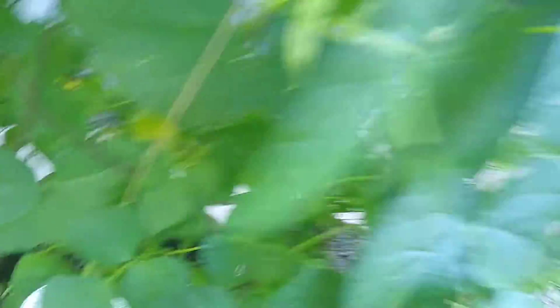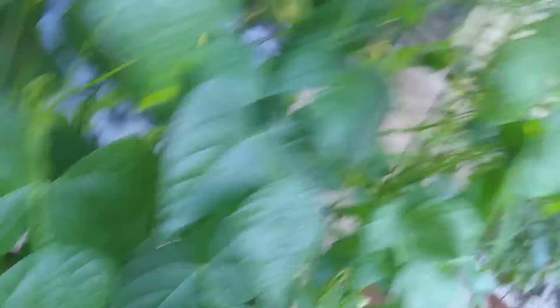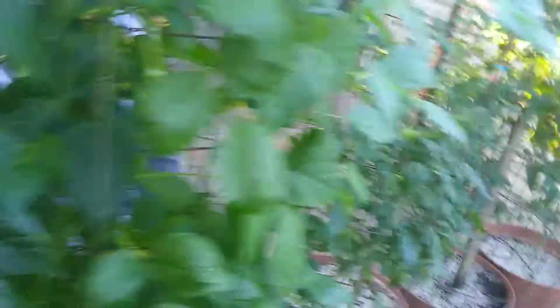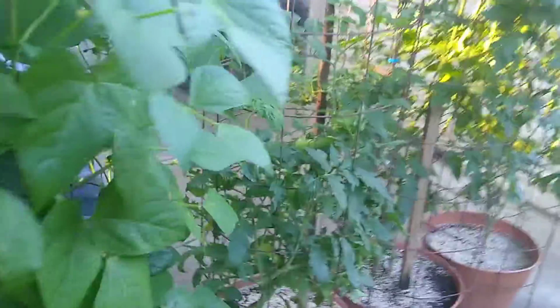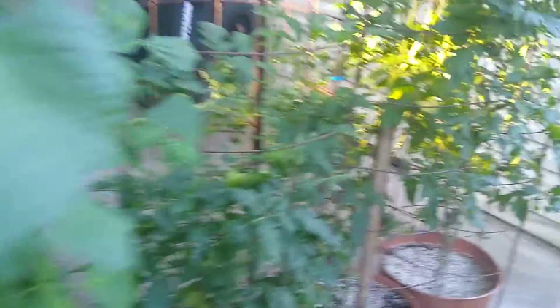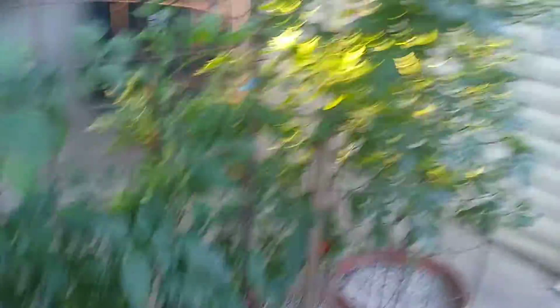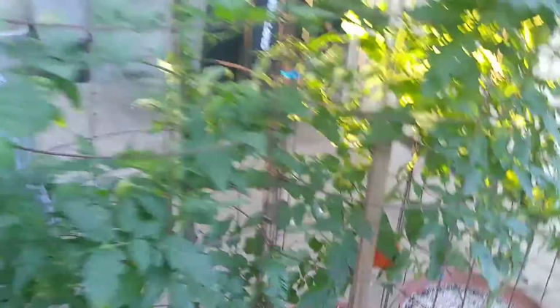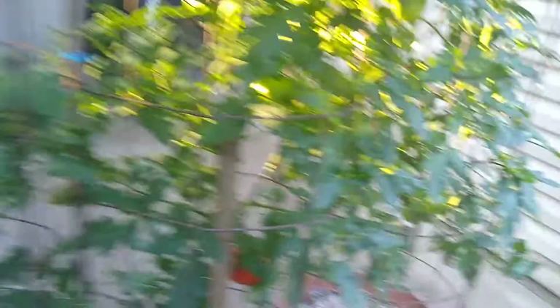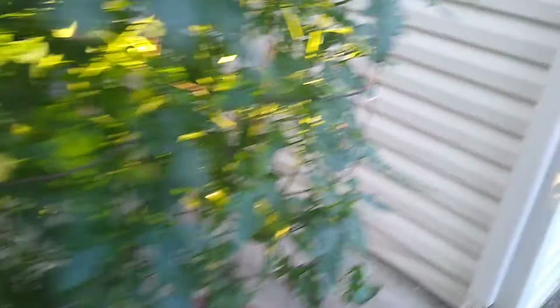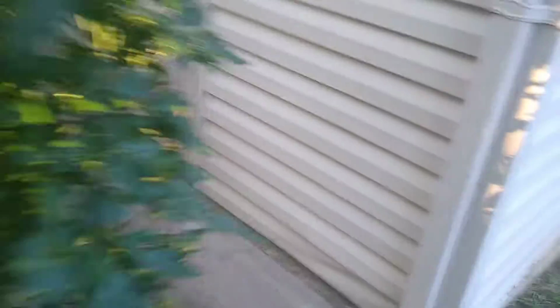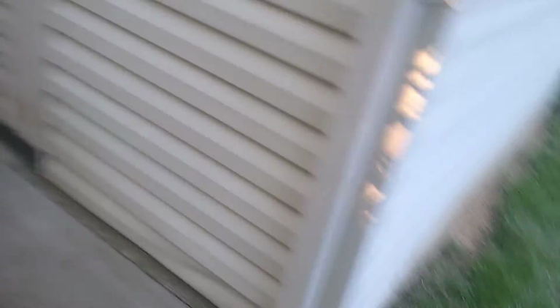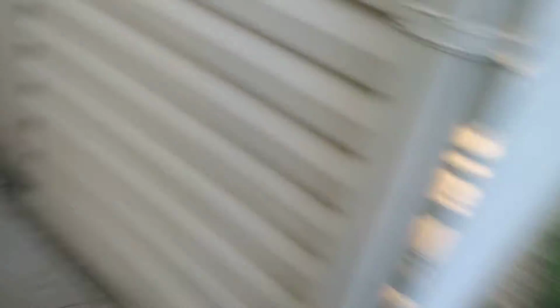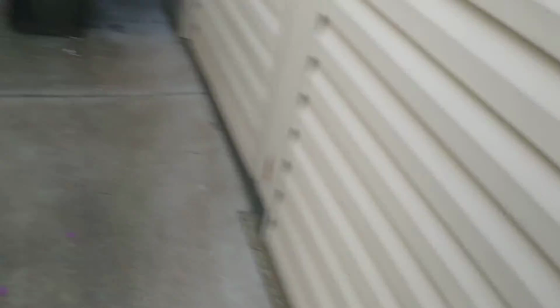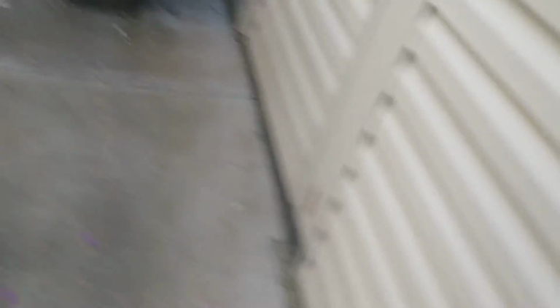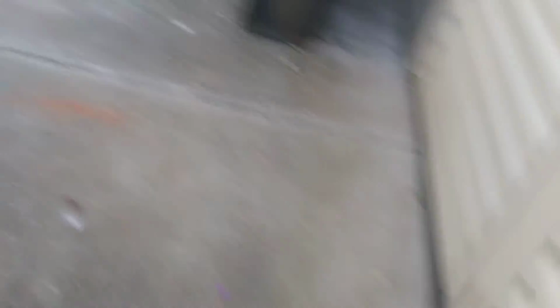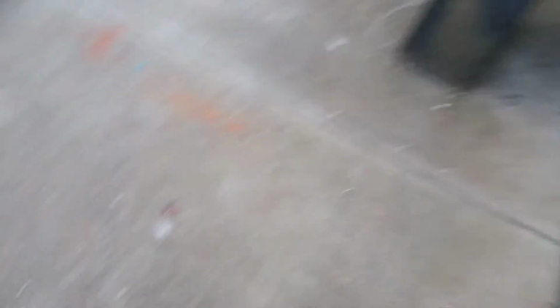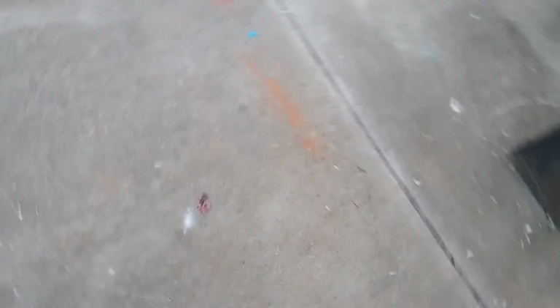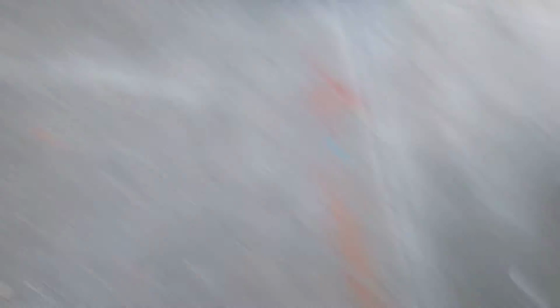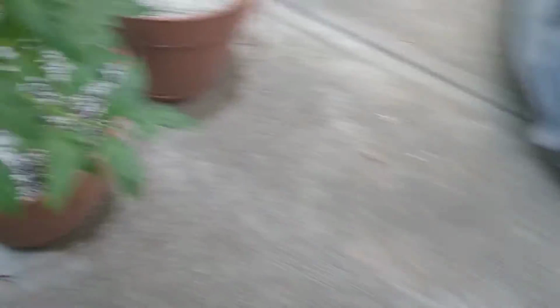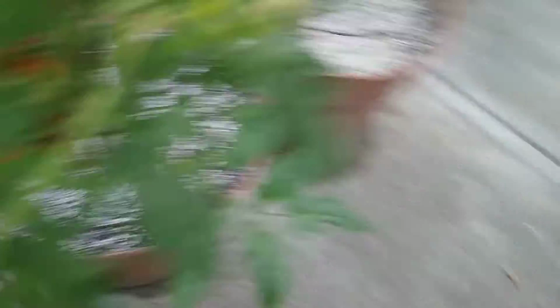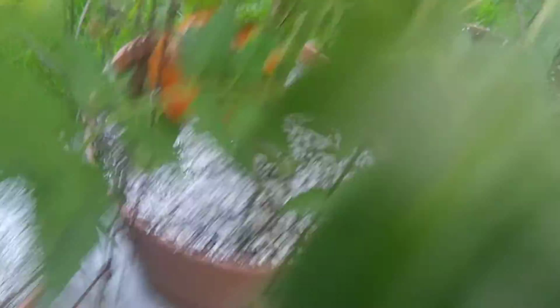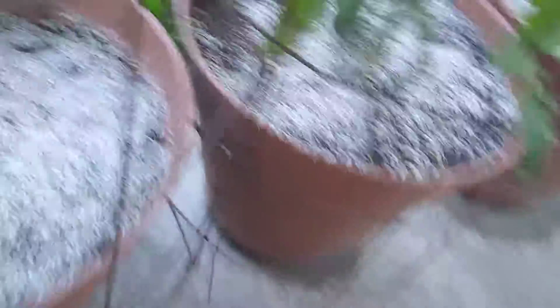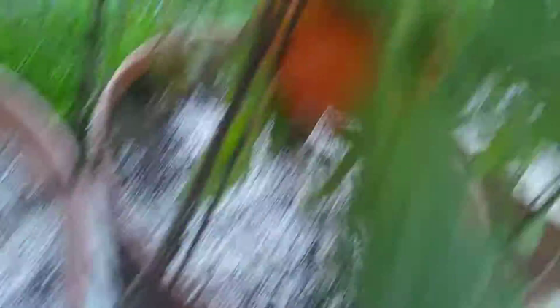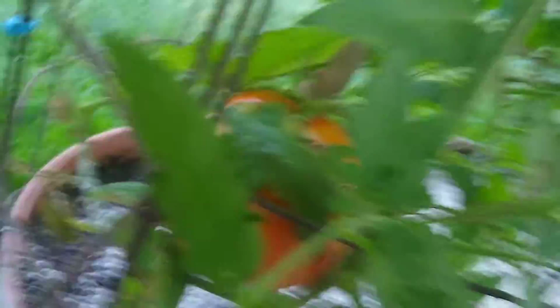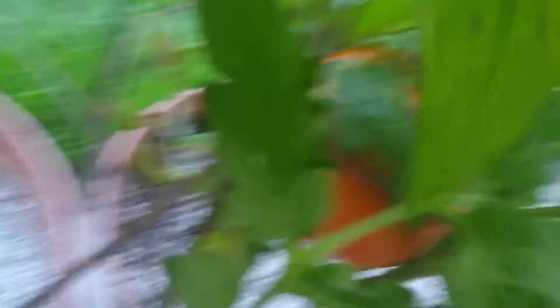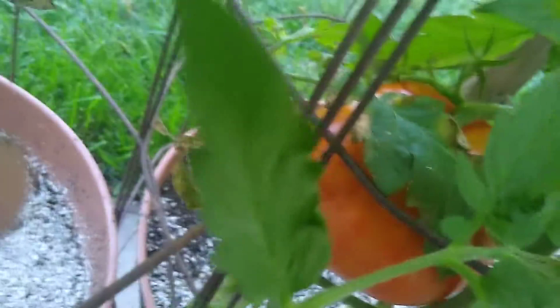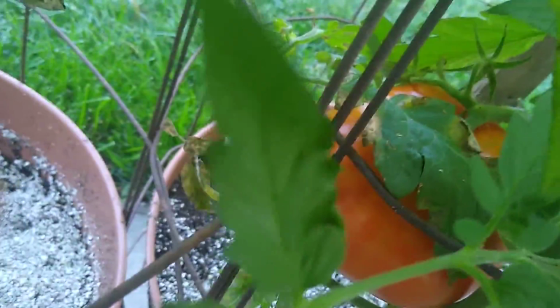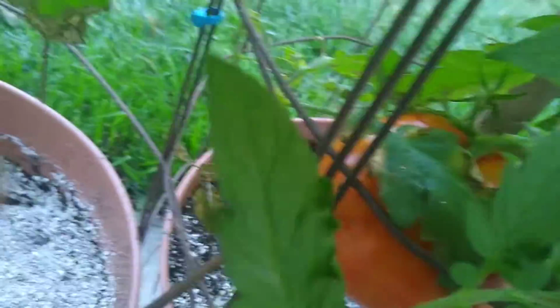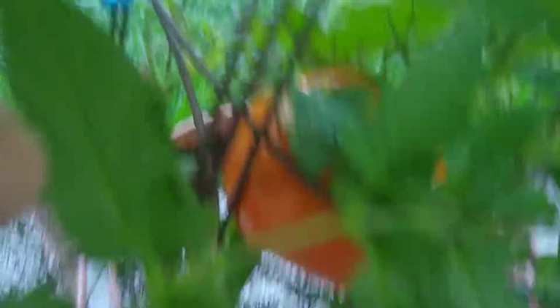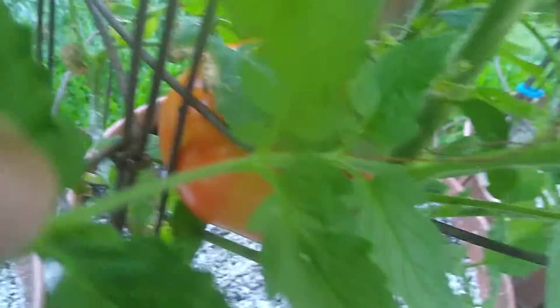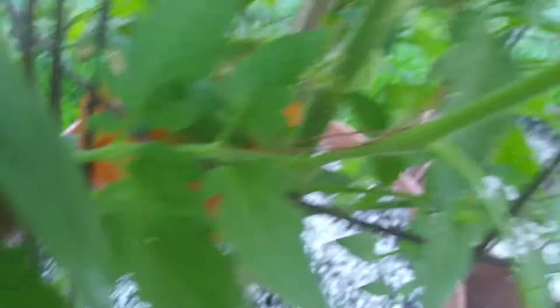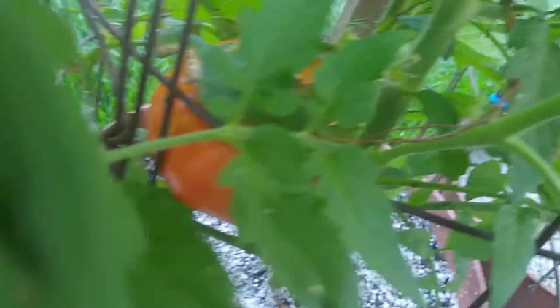We picked a couple tomatoes today. They're upstairs — we had one for dinner. We're going to have a couple more tomorrow, and I can see one more that's ready. Look at this monster here. Wow, look at that.